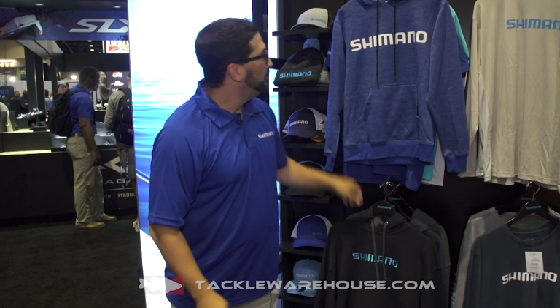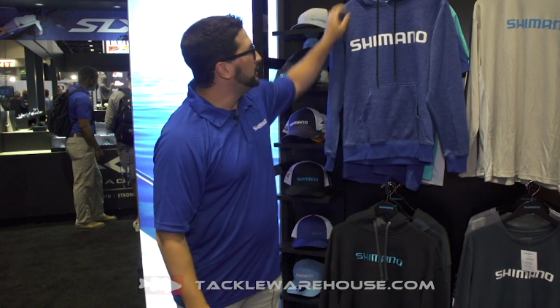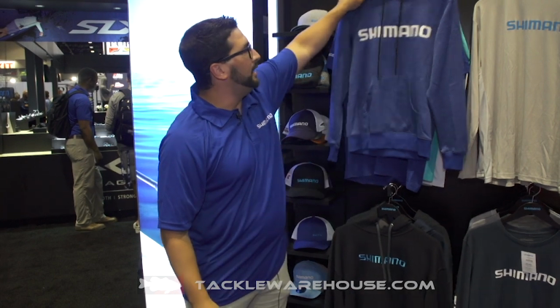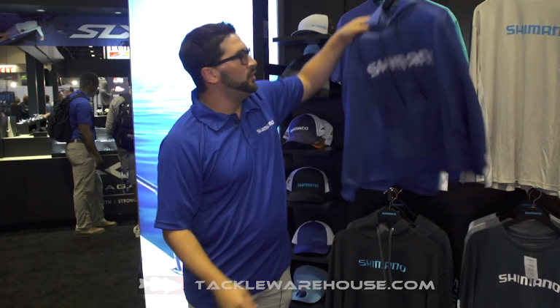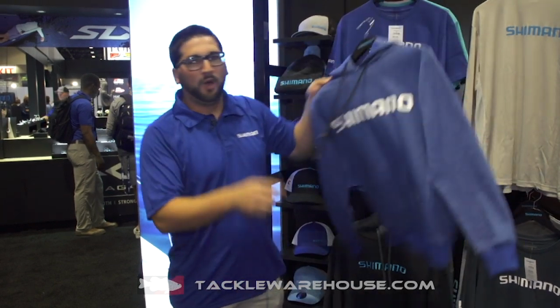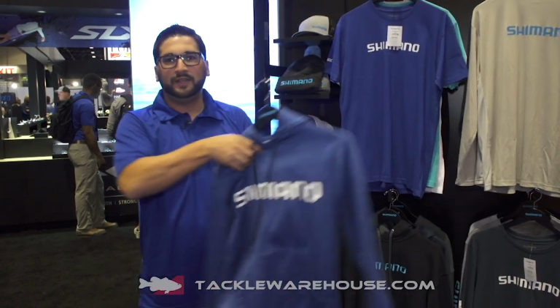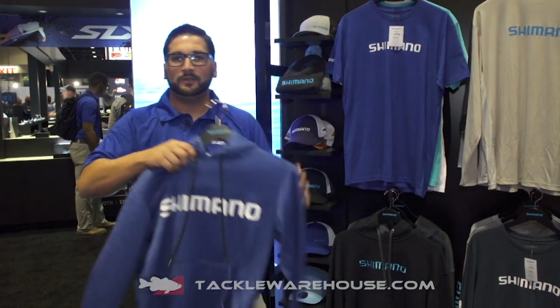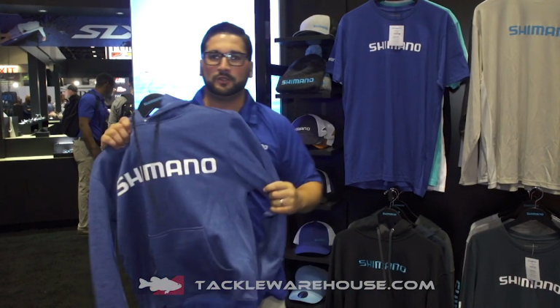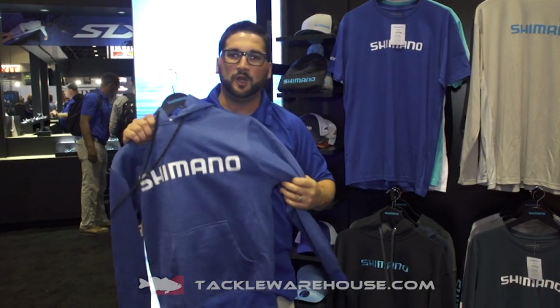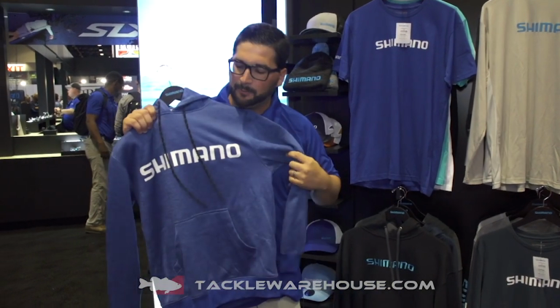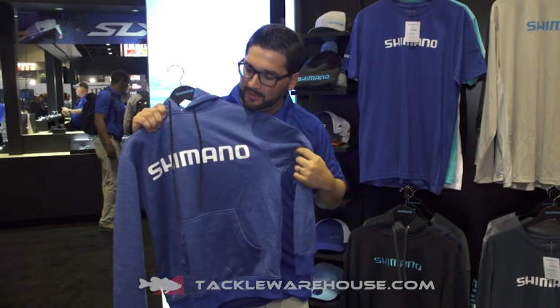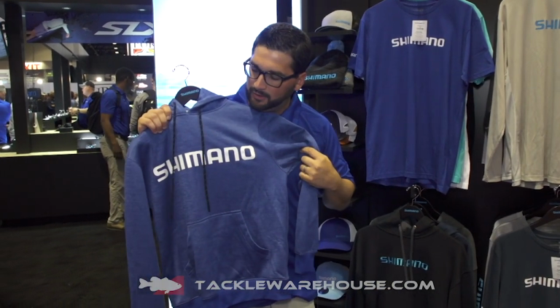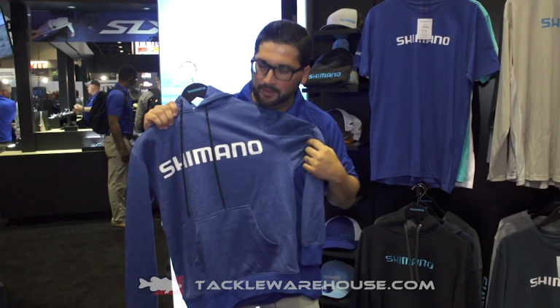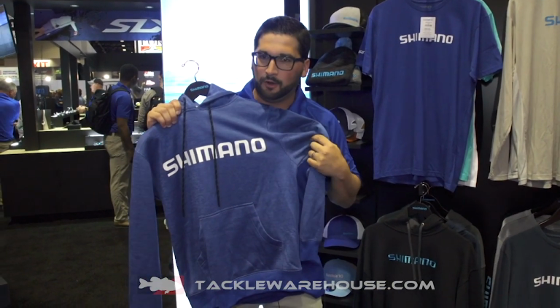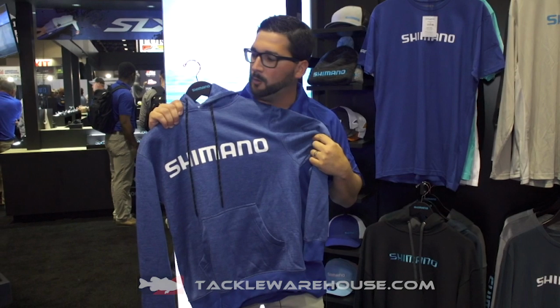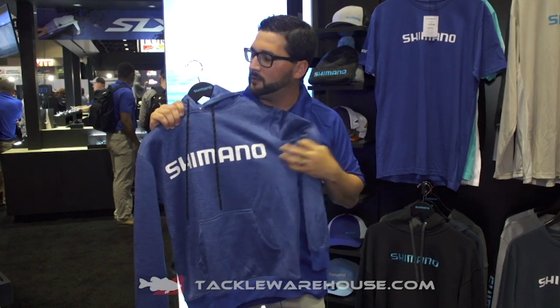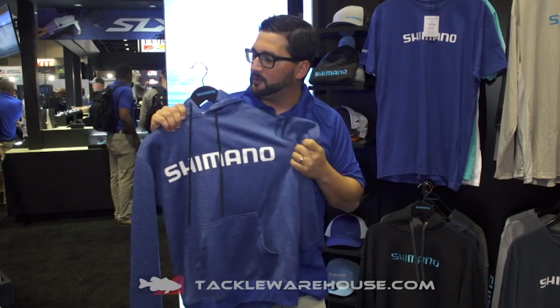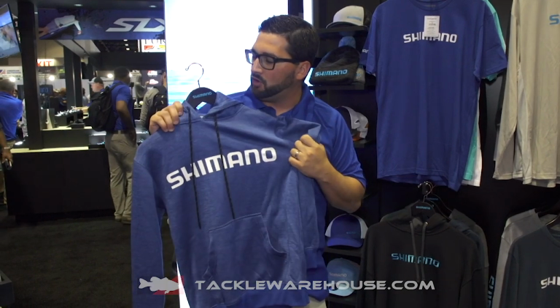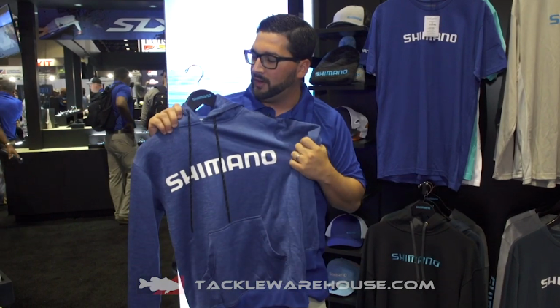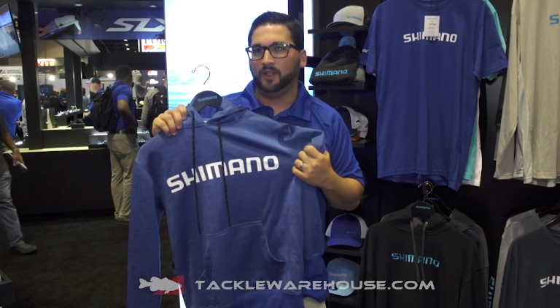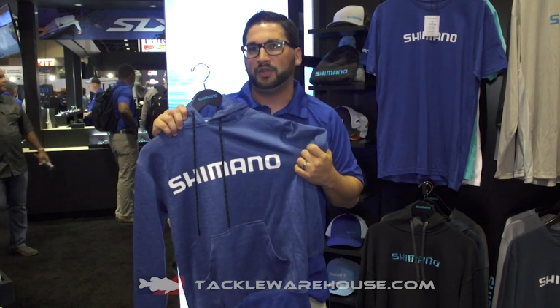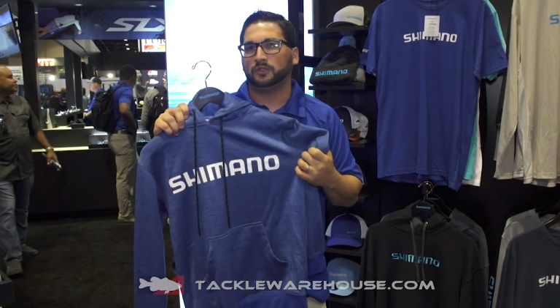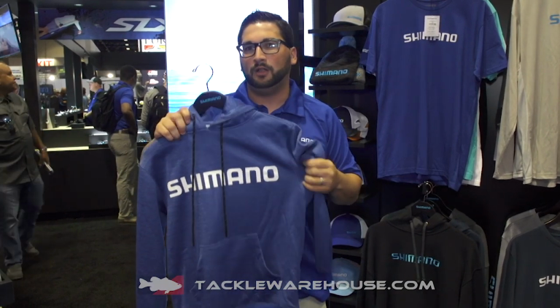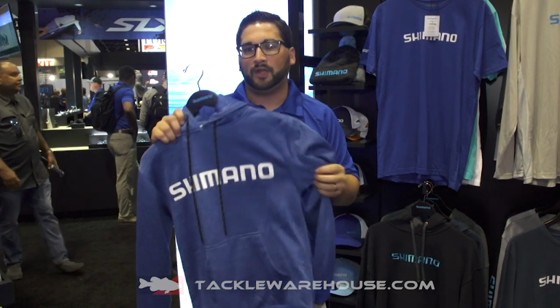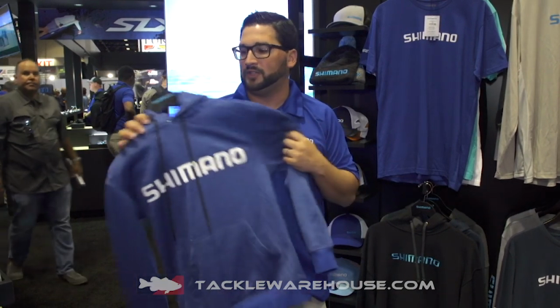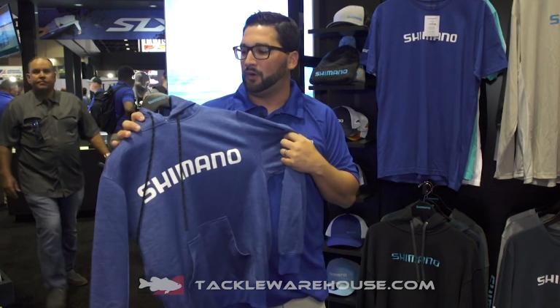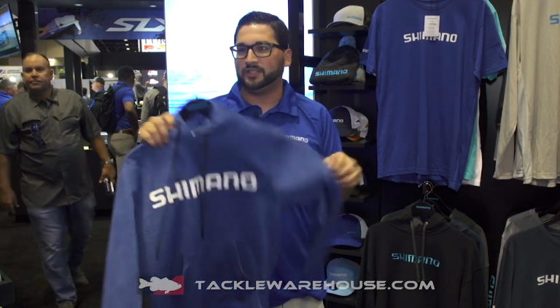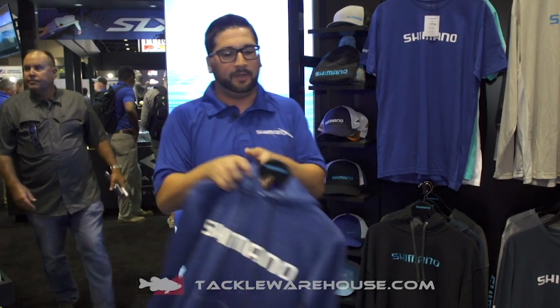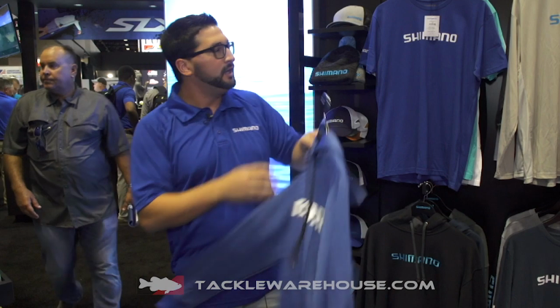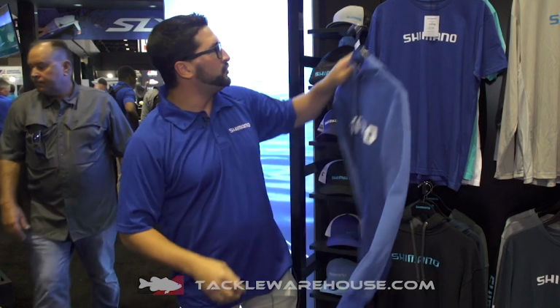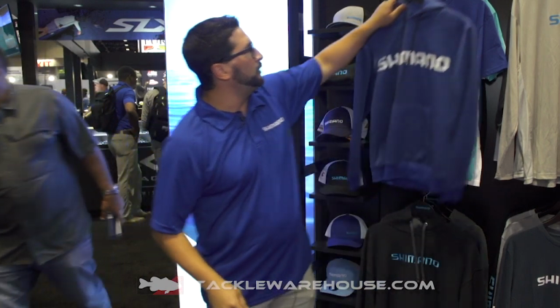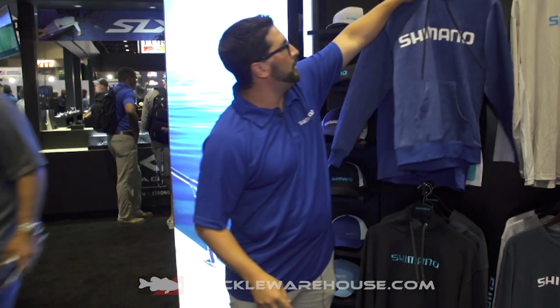We also have our new performance fleece, which is 100% polyester. It's got our logo nice and broad across the front. Available in three colors as well, and will come with a DWR finish to keep you drier a little longer.